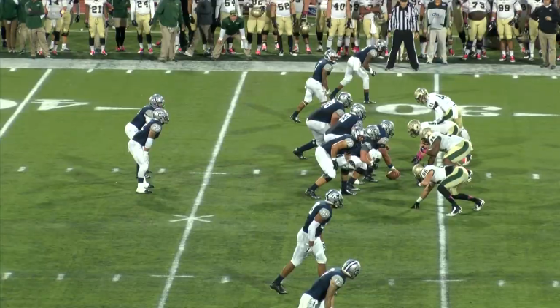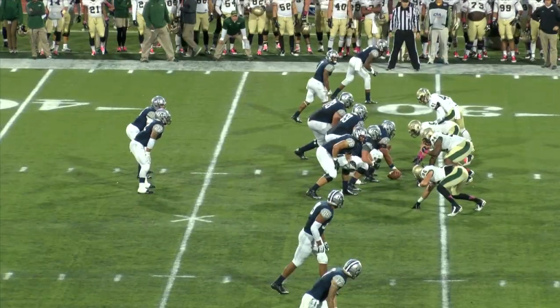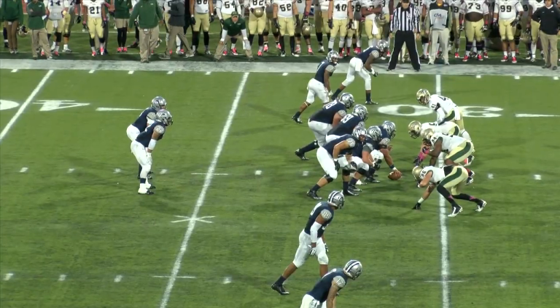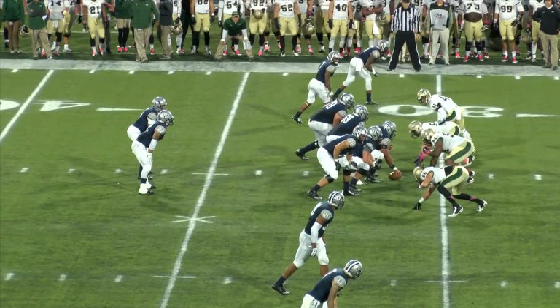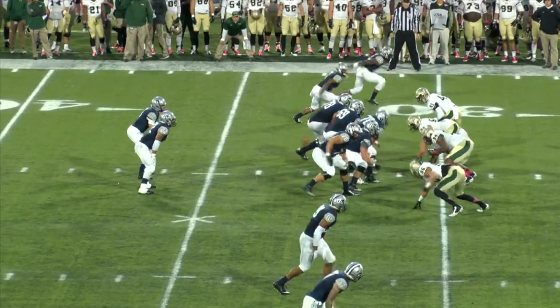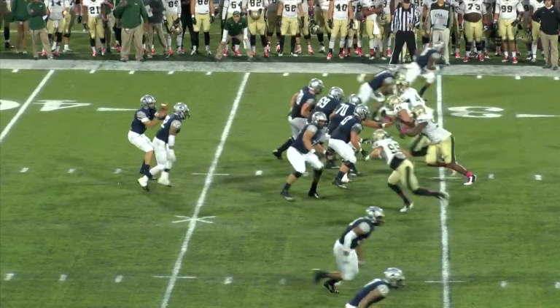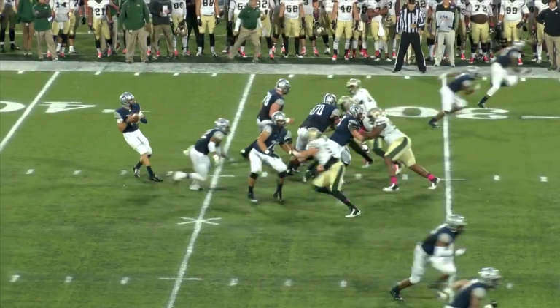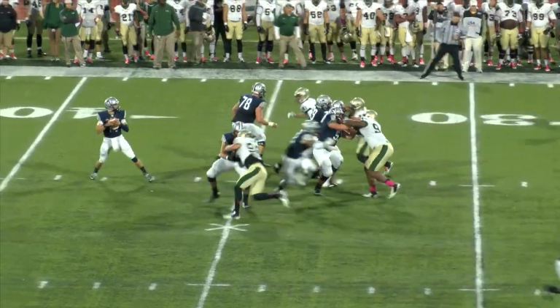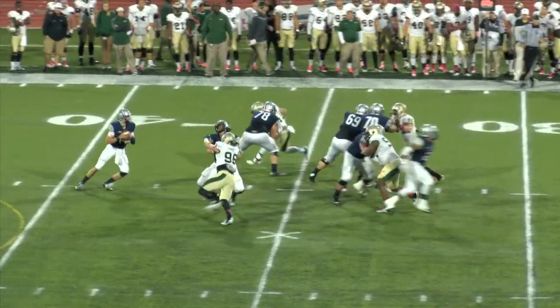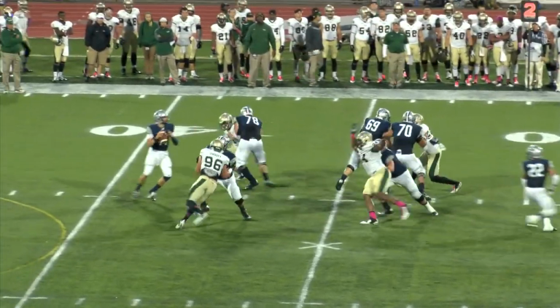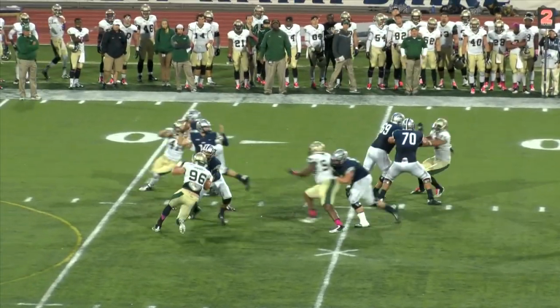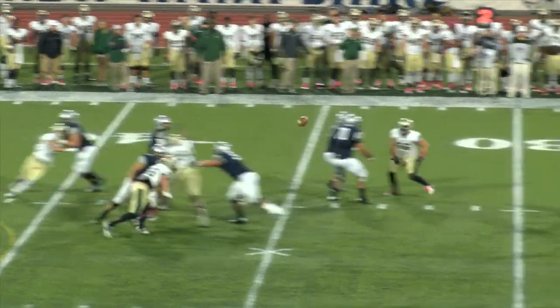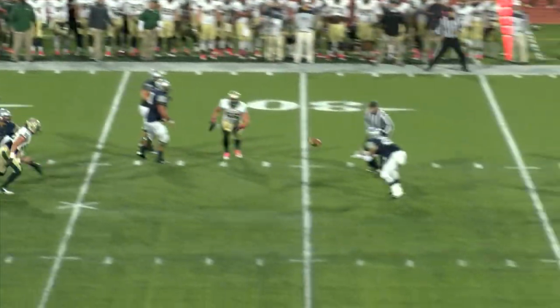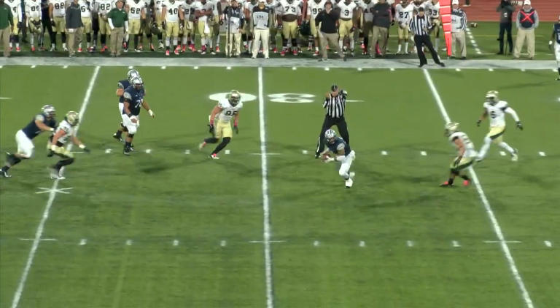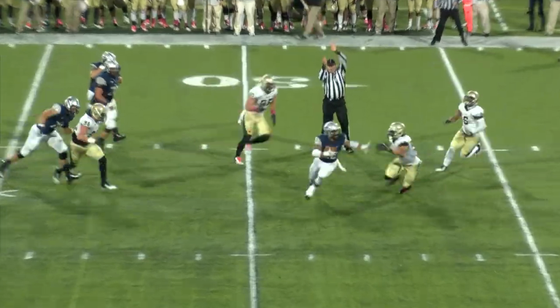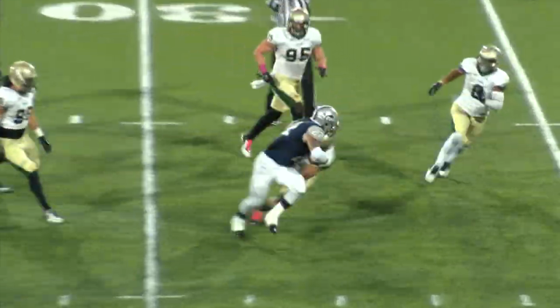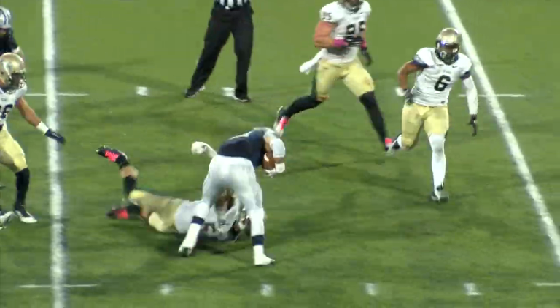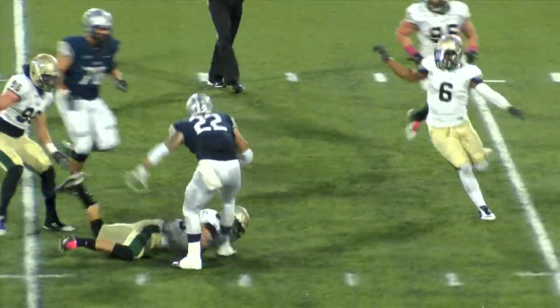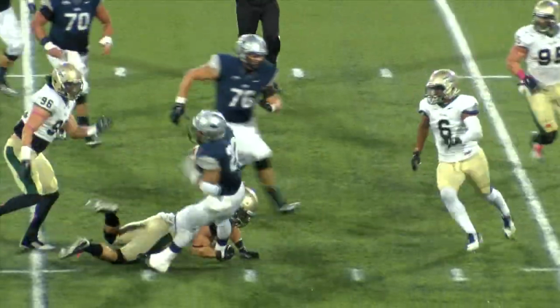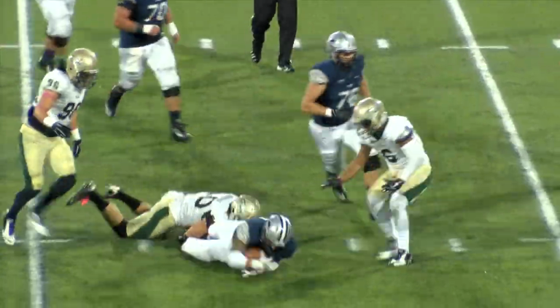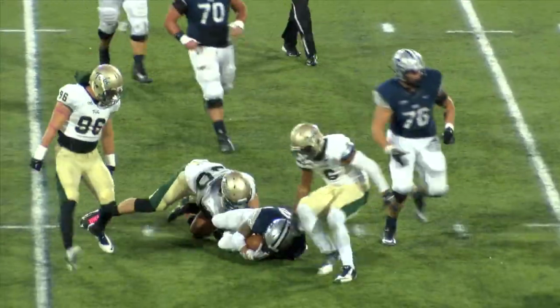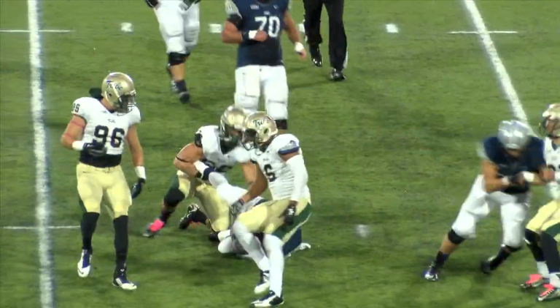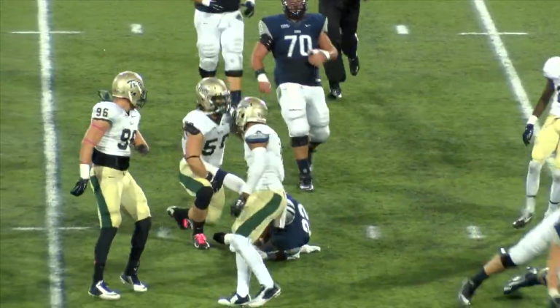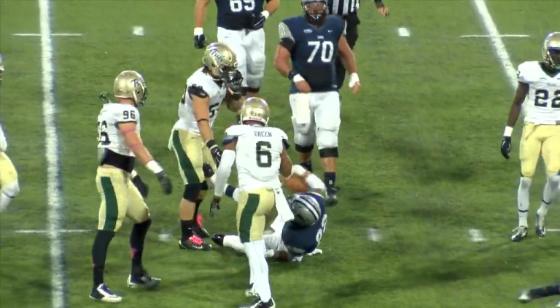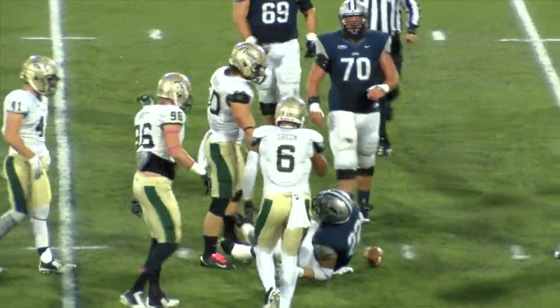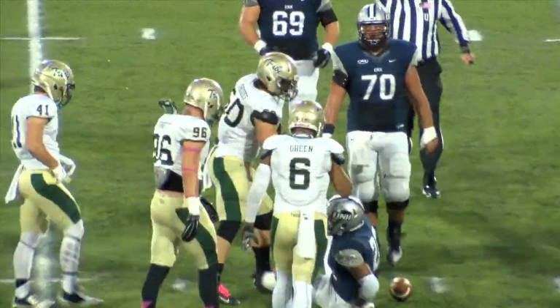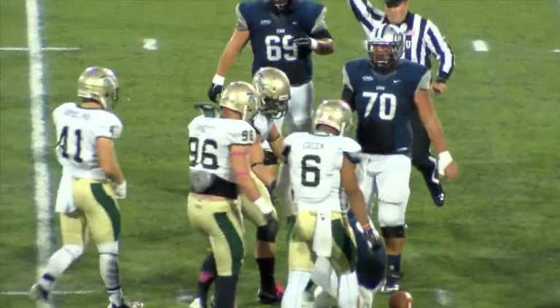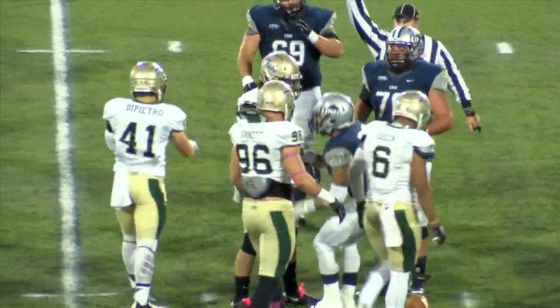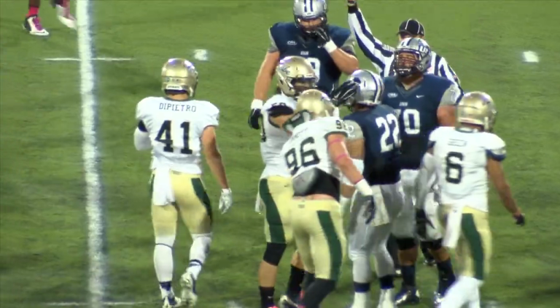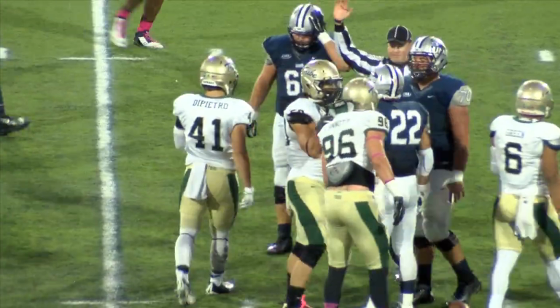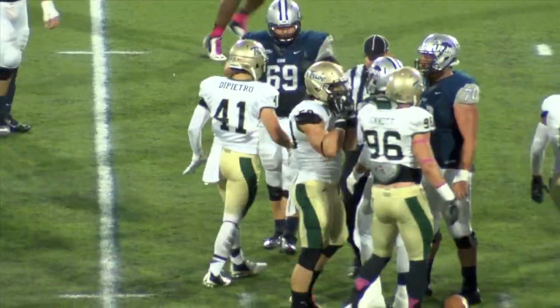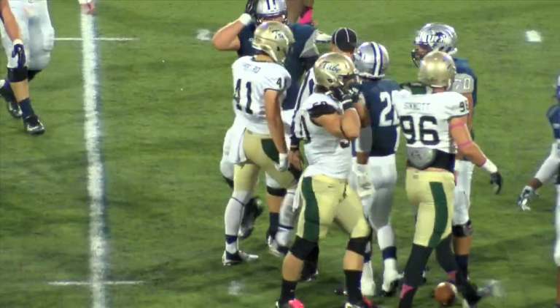Second down and 17. Two receivers to the near side and two to the far. Back to pass, going to the up-back — complete. And that's going to be stopped by Luke Rhodes, basically making a fine tackle.